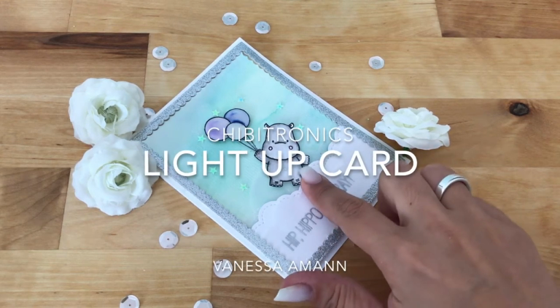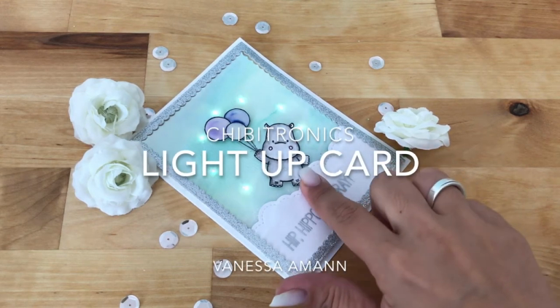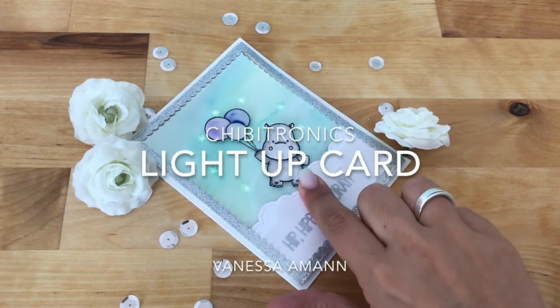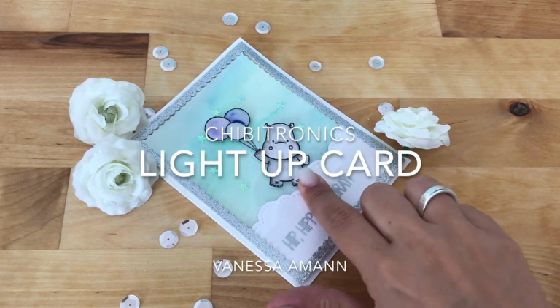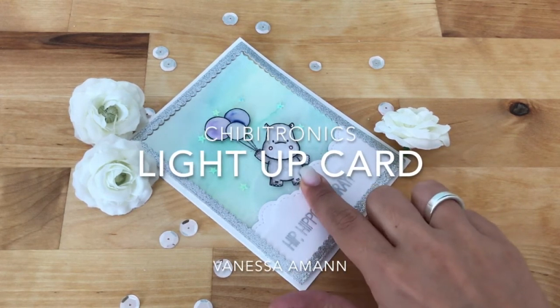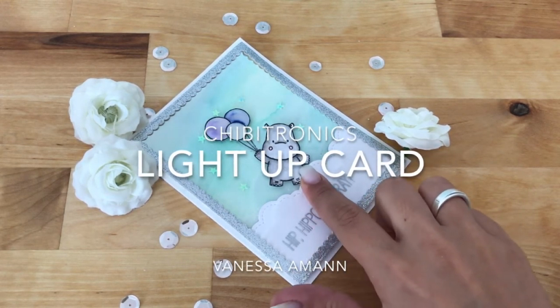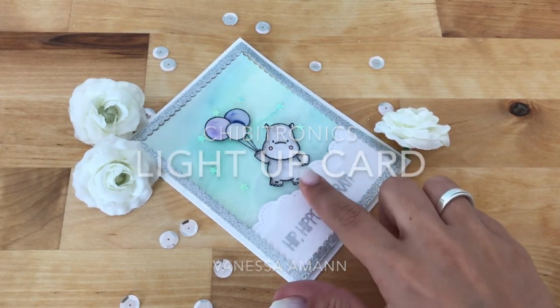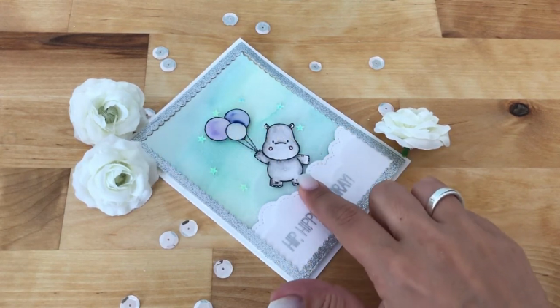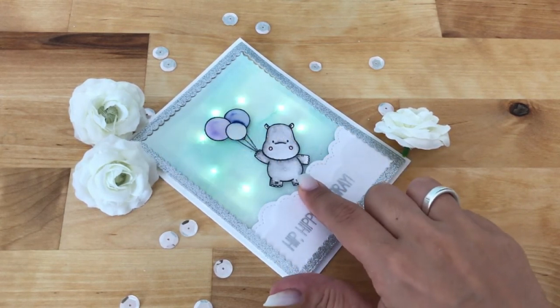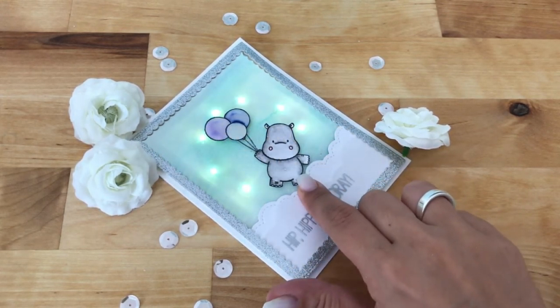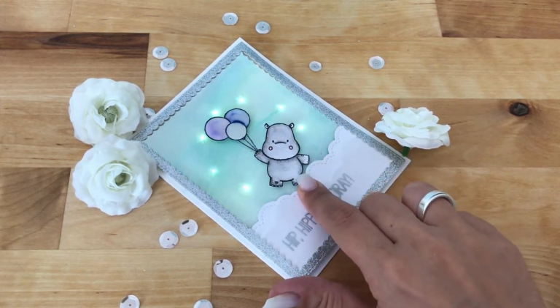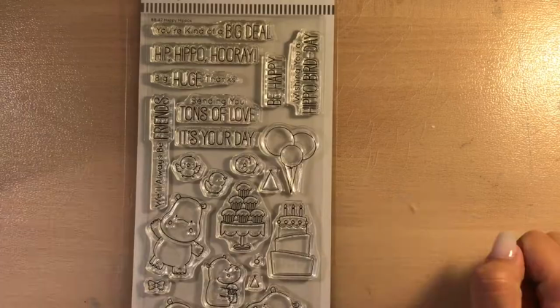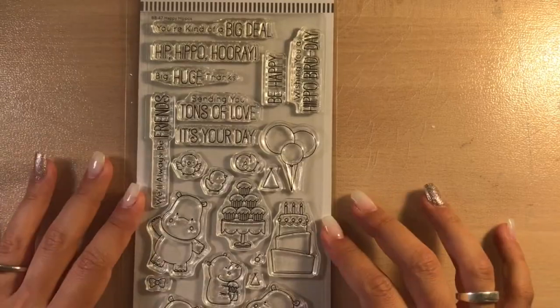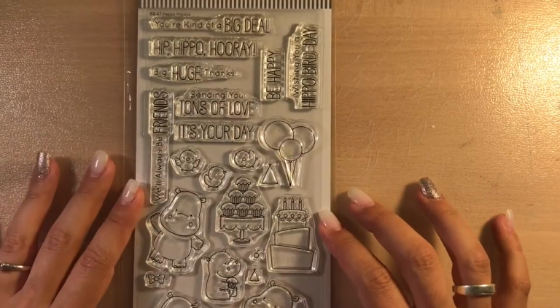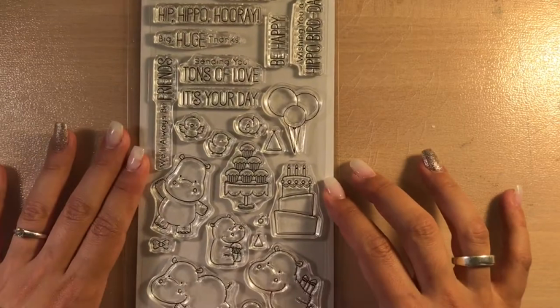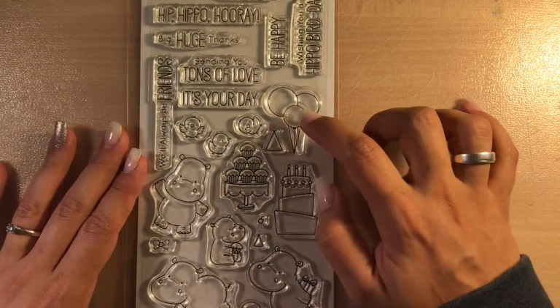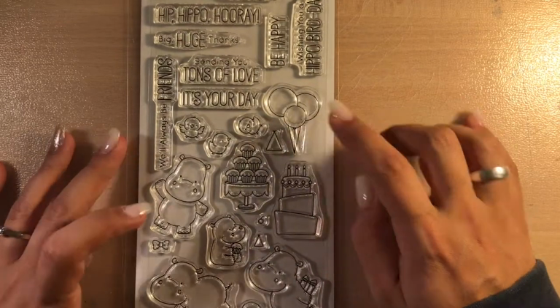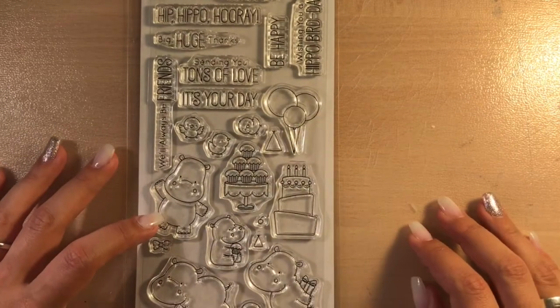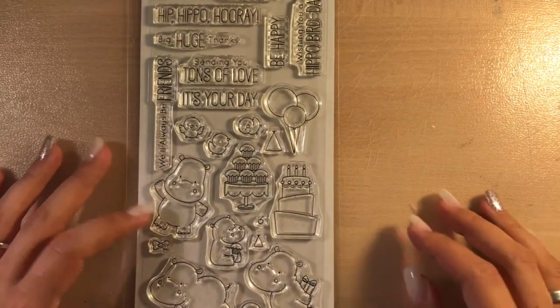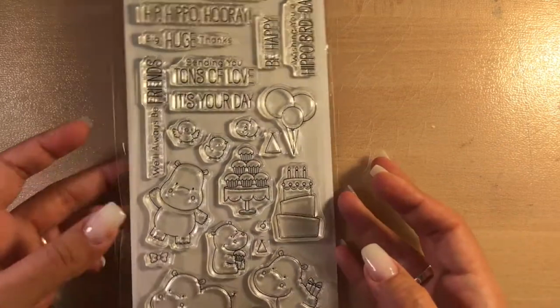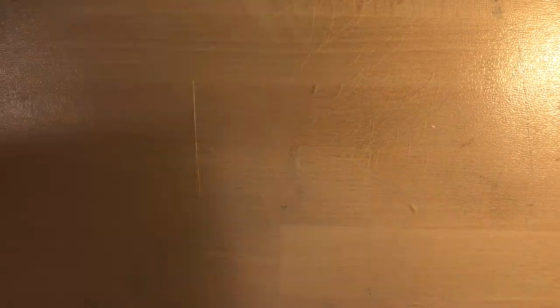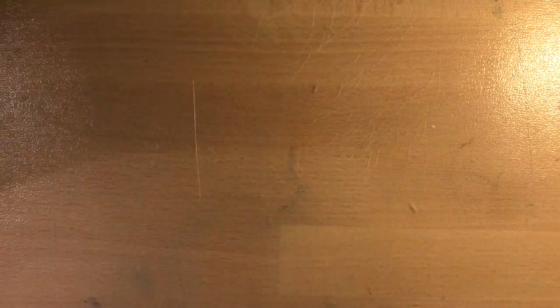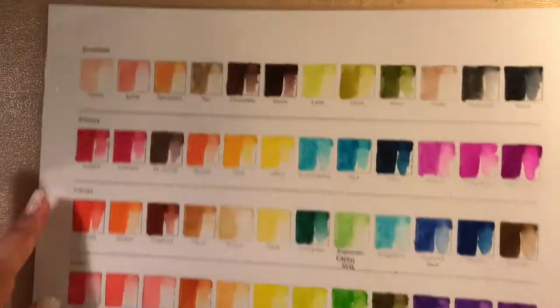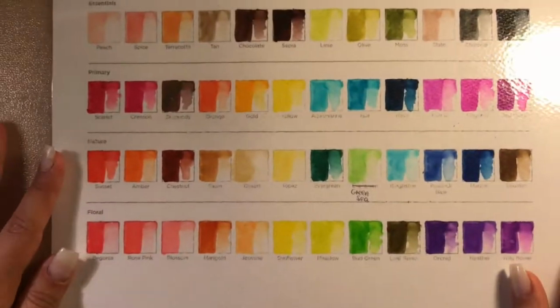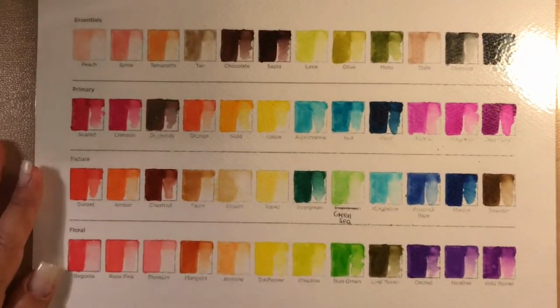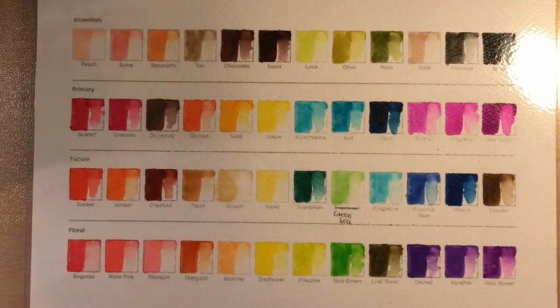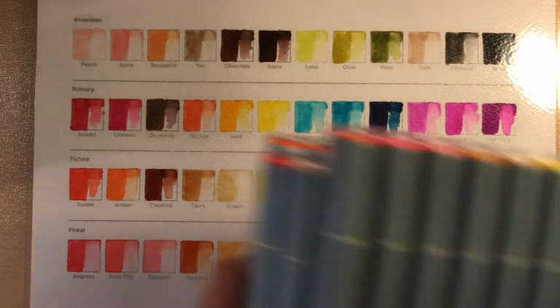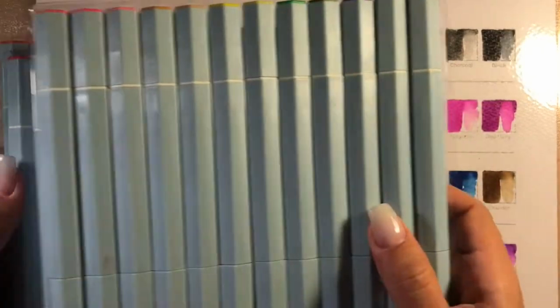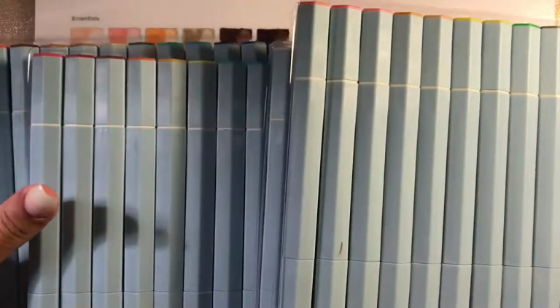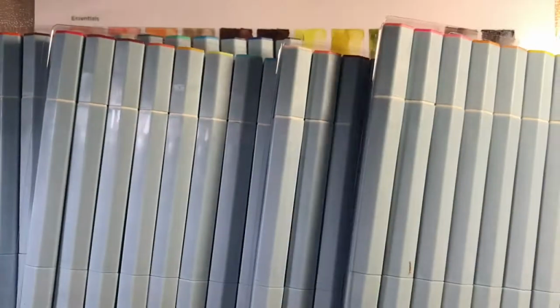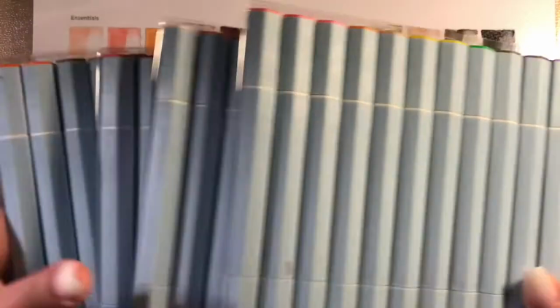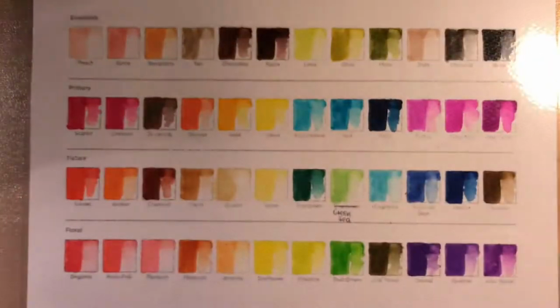Hello friends! Today I'm back with another tutorial for Chibitronics. Today I'm using my favorite things Happy Hippo and my Spectrum Noir's Aqua Pans.